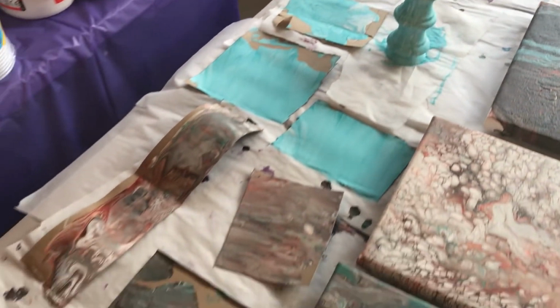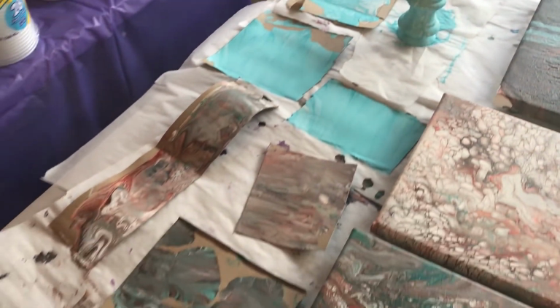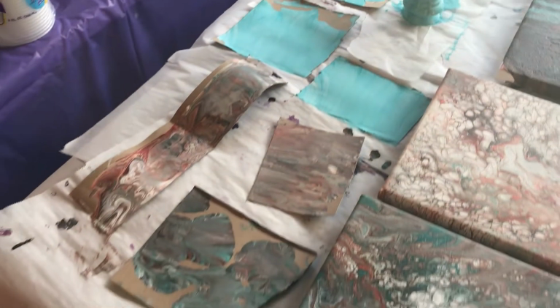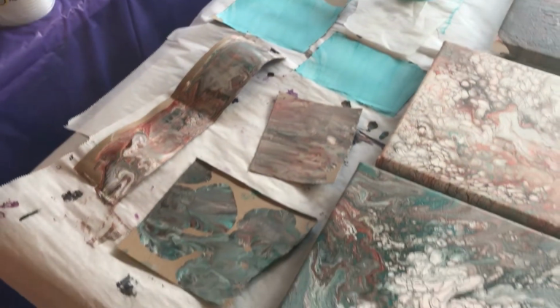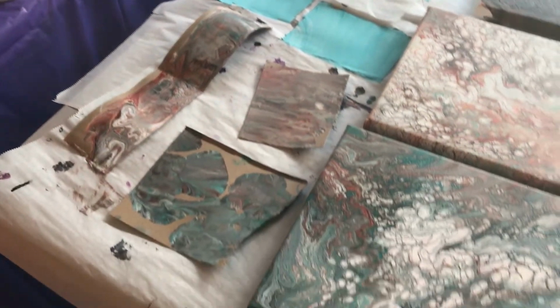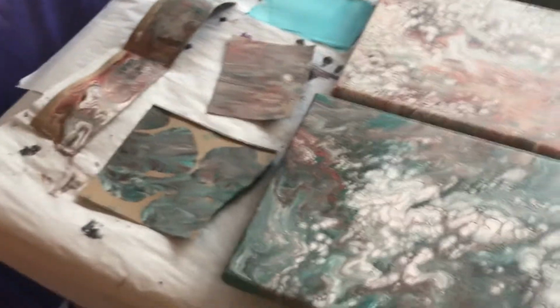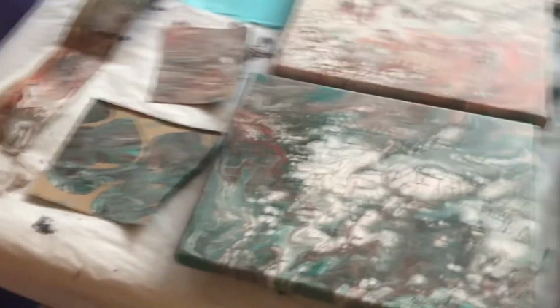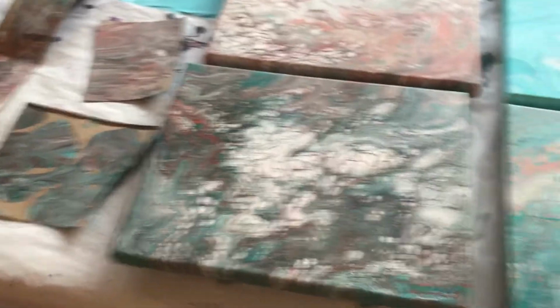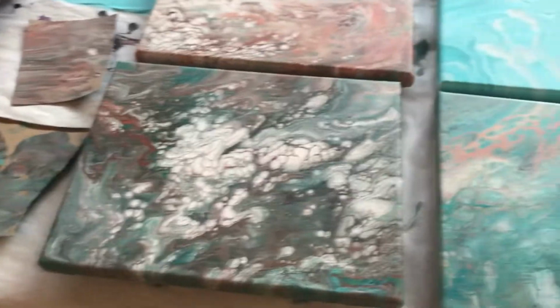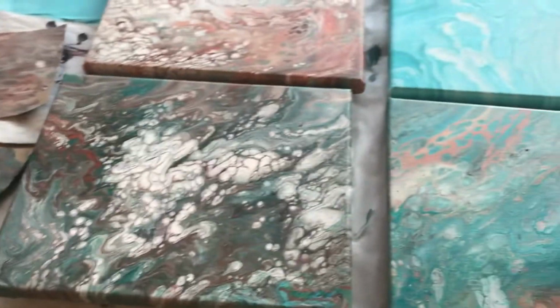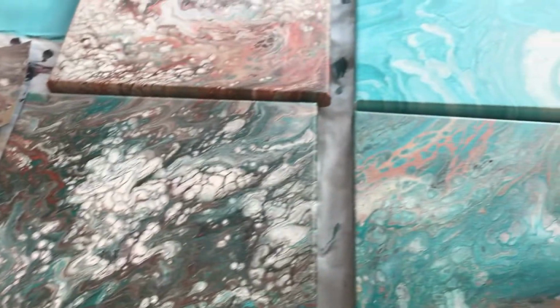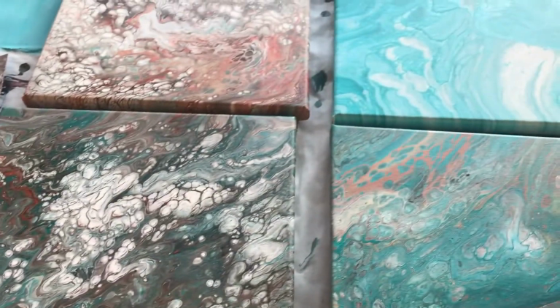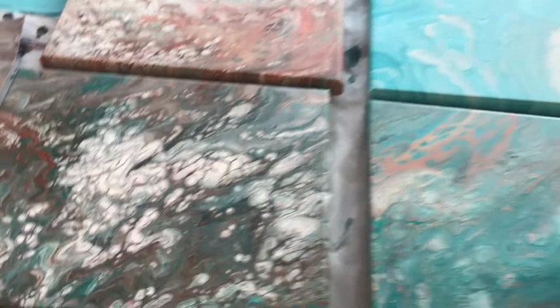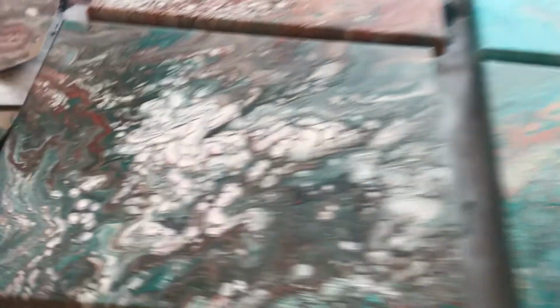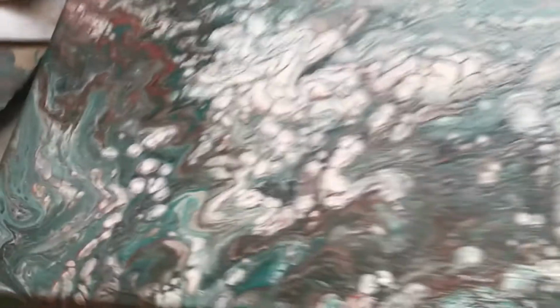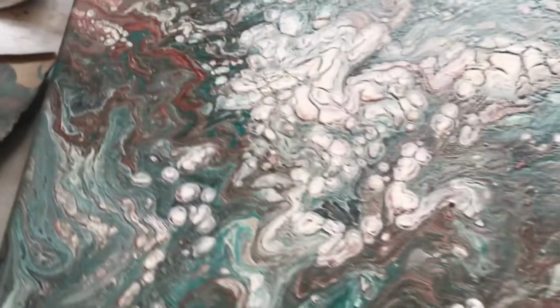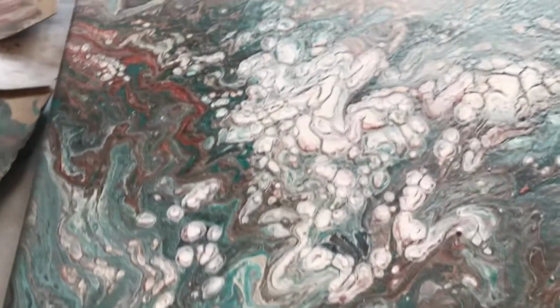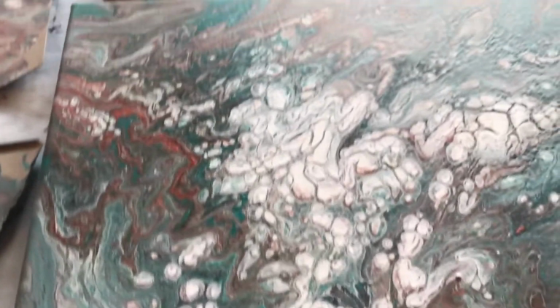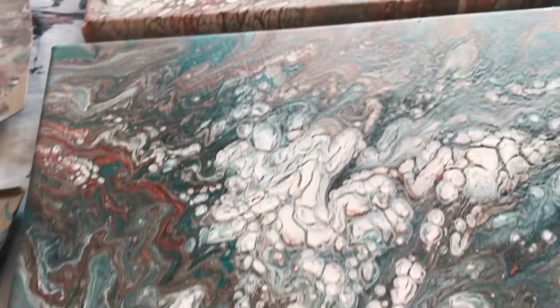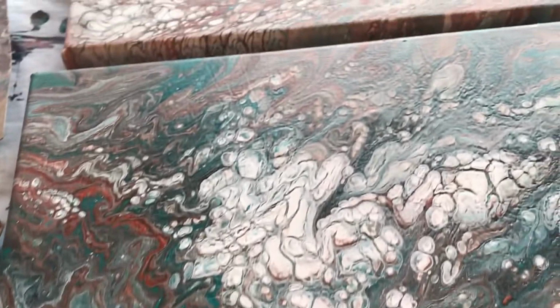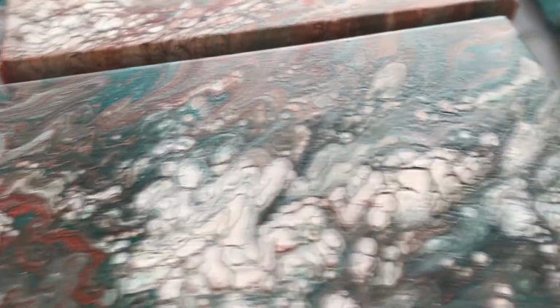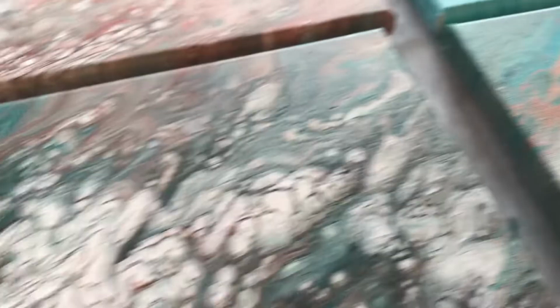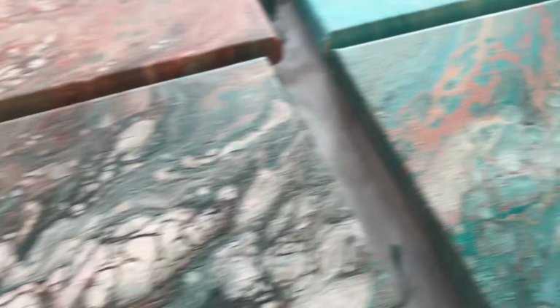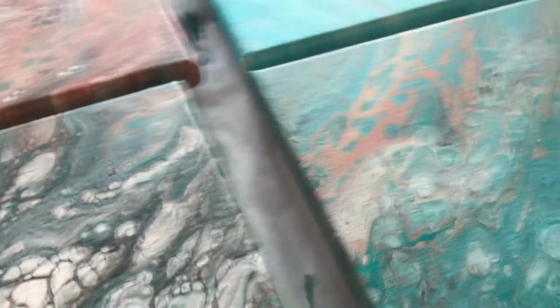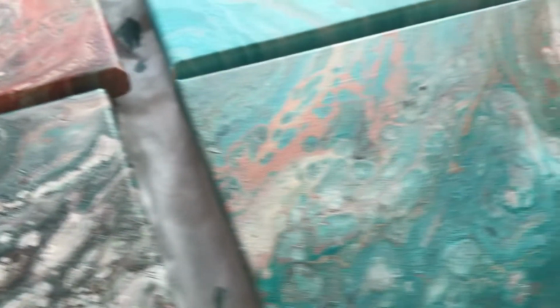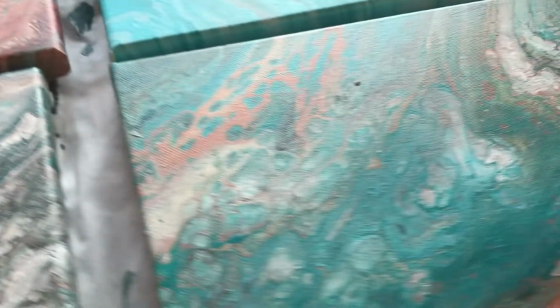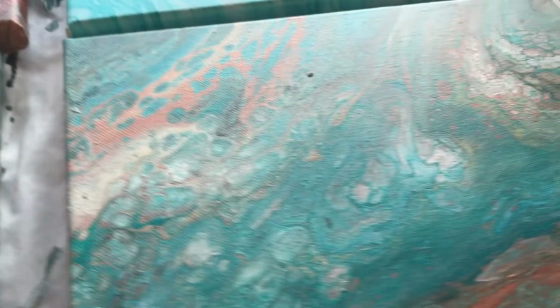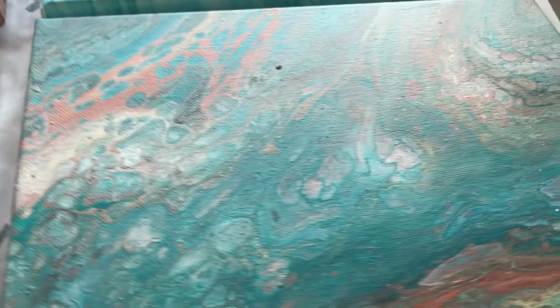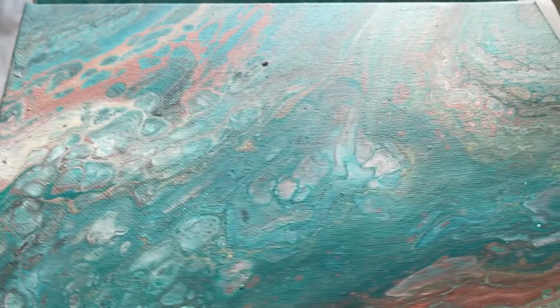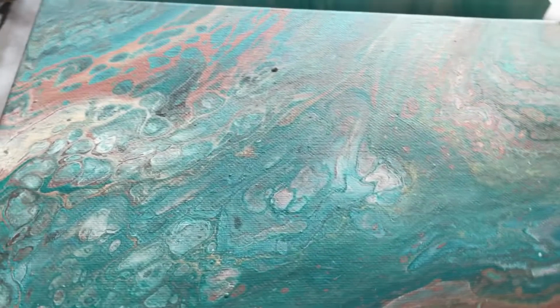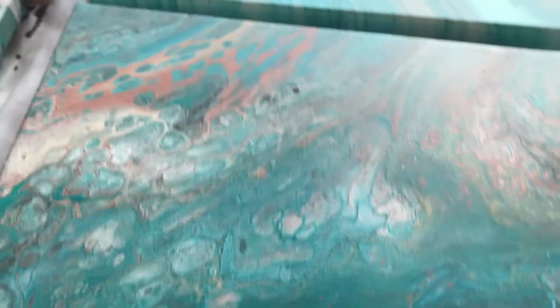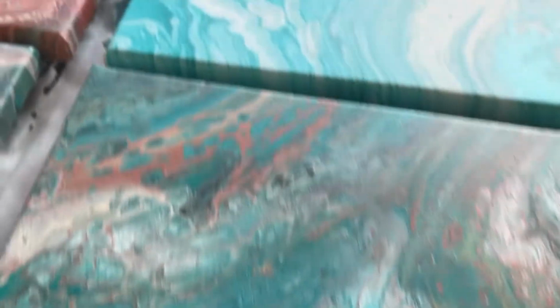Then the papers there are for me to die cut and do whatever. Look at that one — amazing cells and neat color. Super cool.